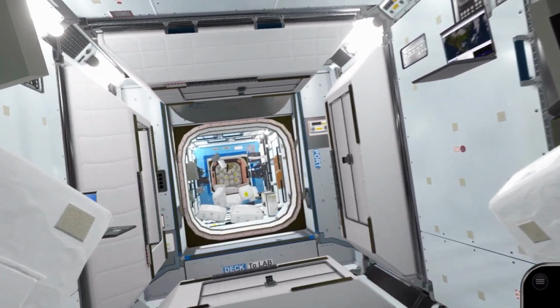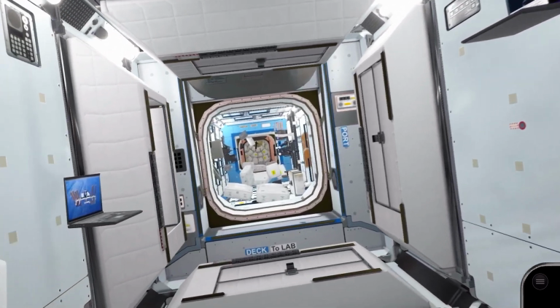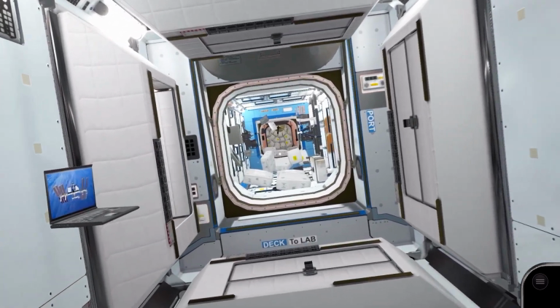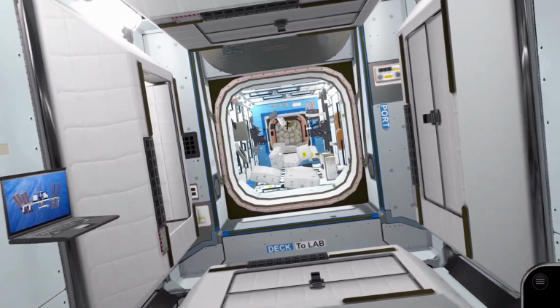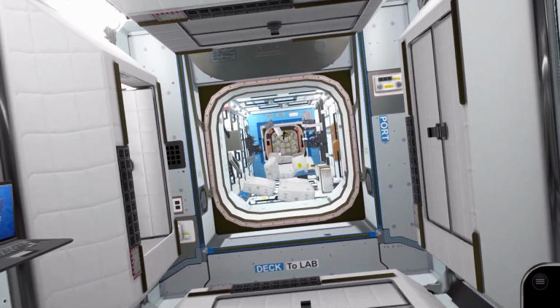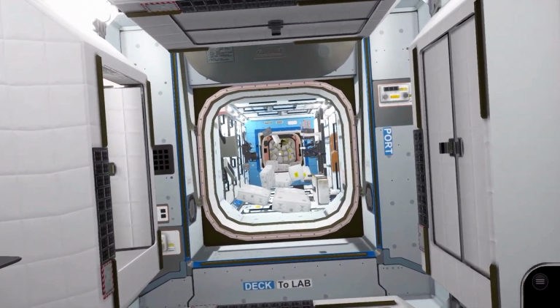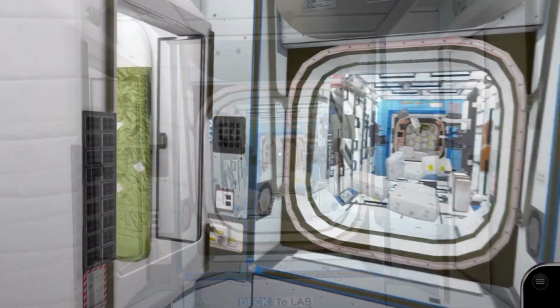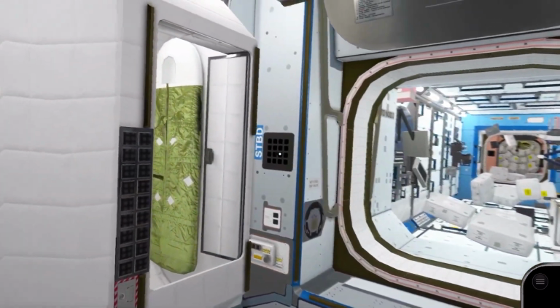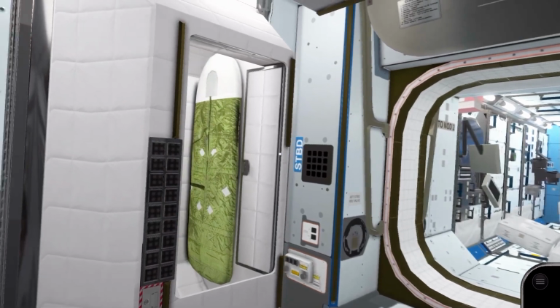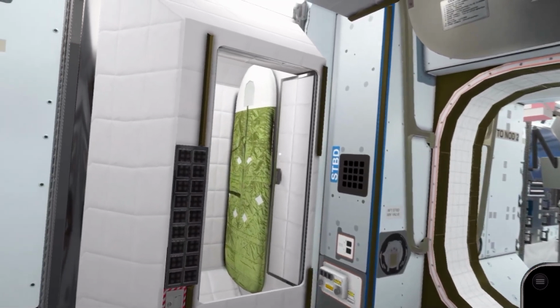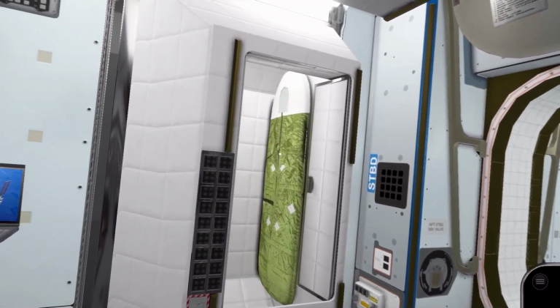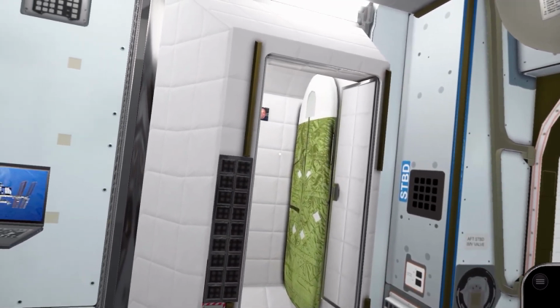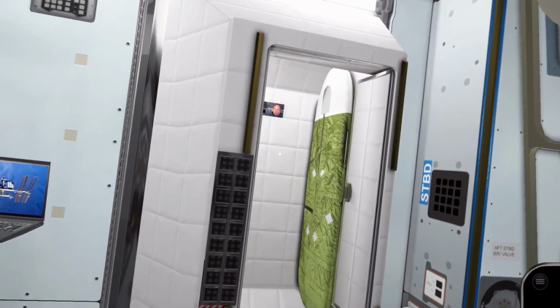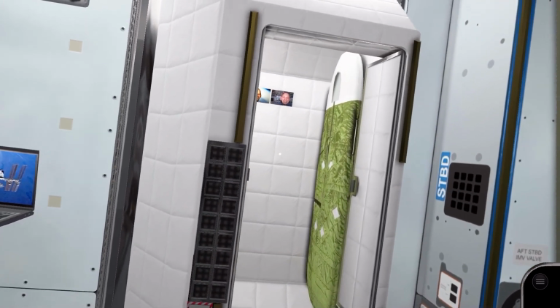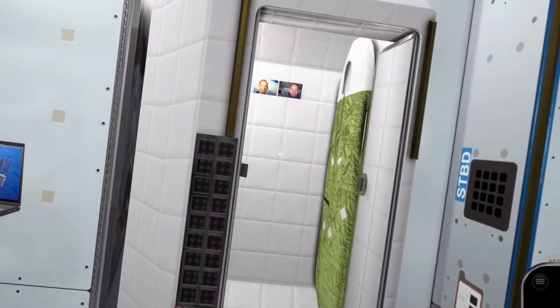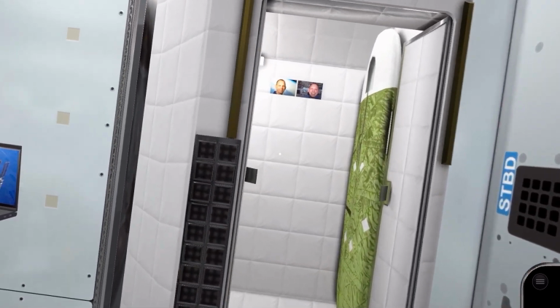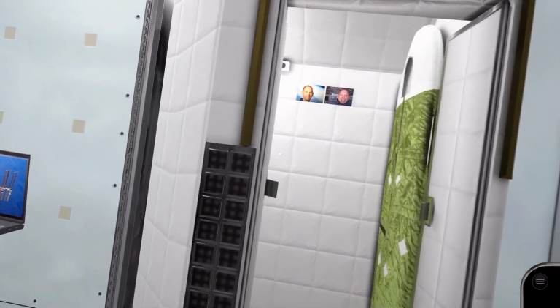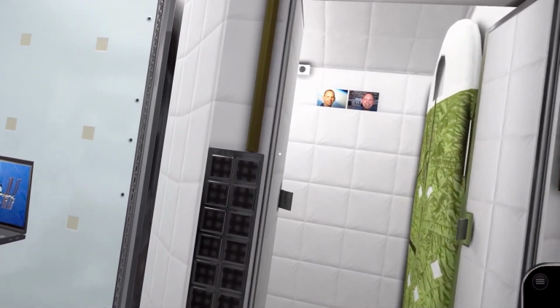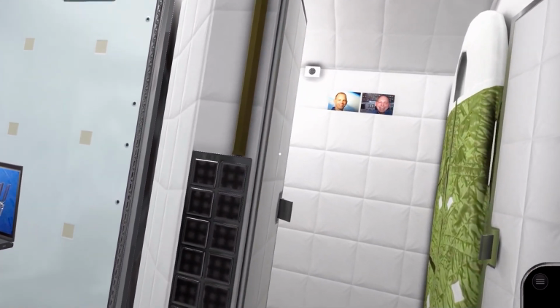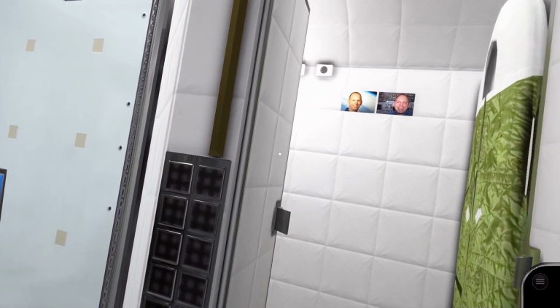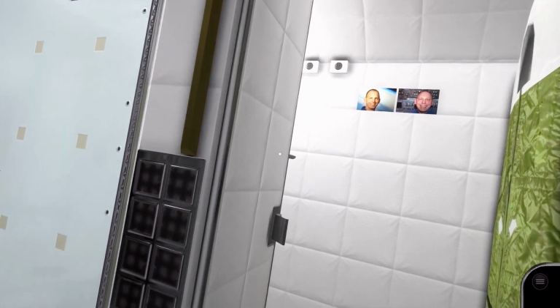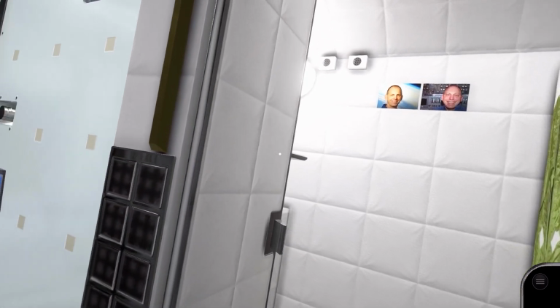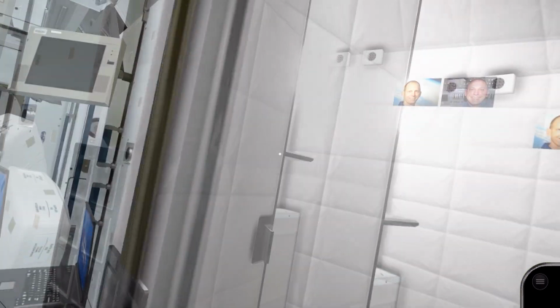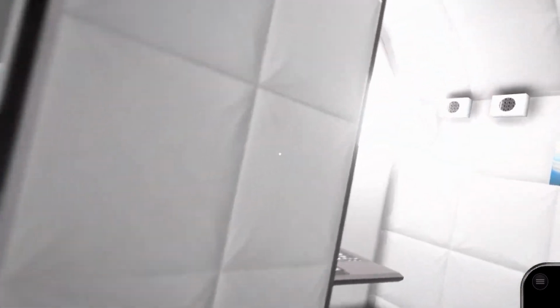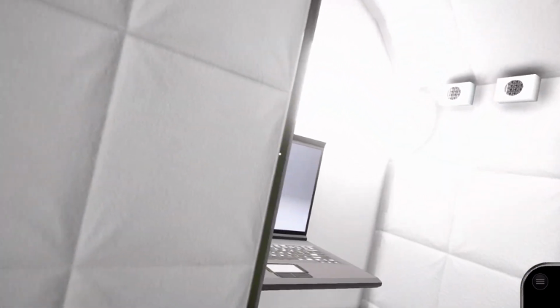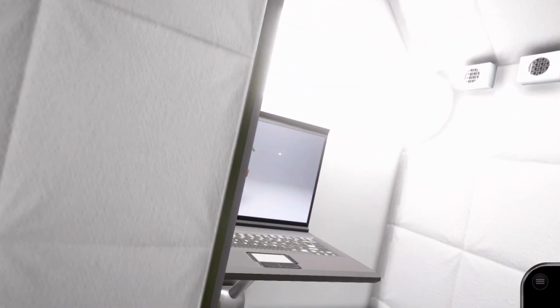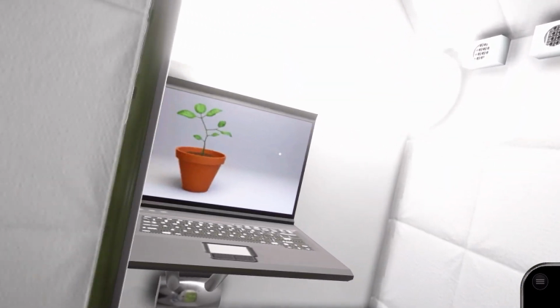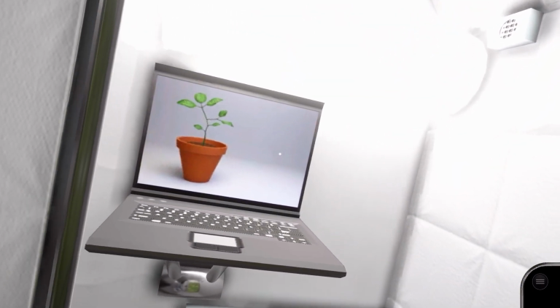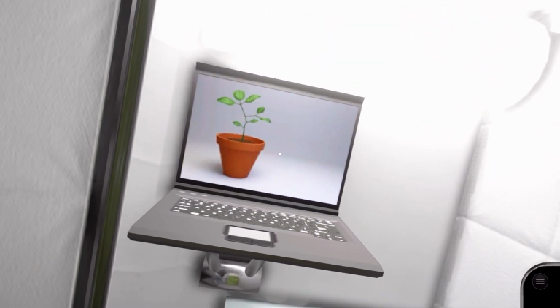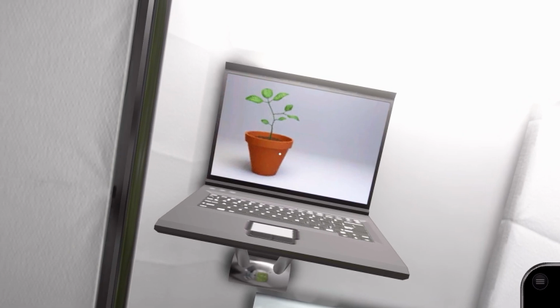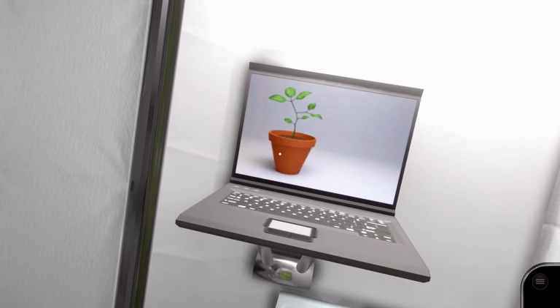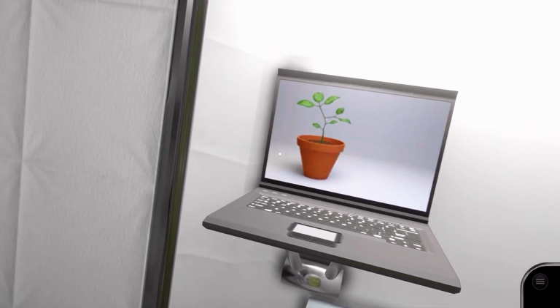We turn left towards the US lab. Before we enter, let's check out the sleep station attached to the wall. The sleep stations generally contain a sleeping bag, laptop, and the astronauts' personal effects.